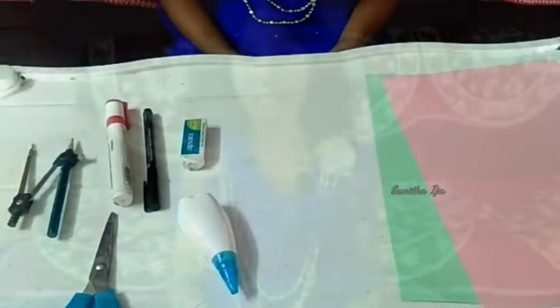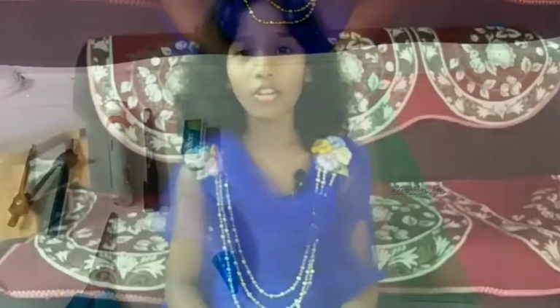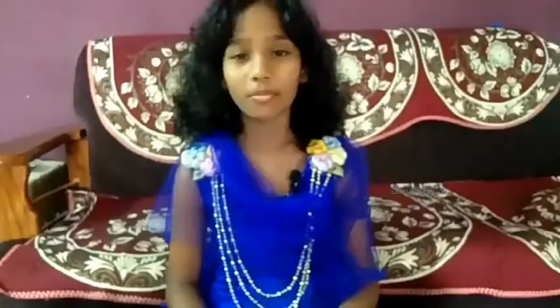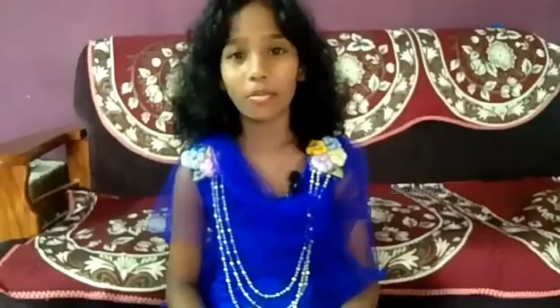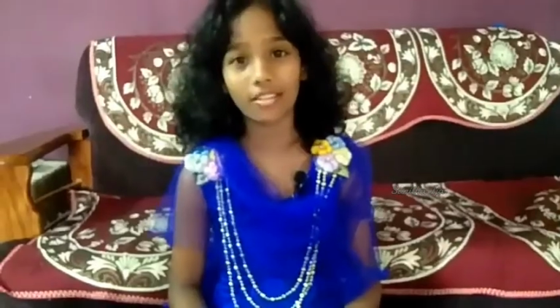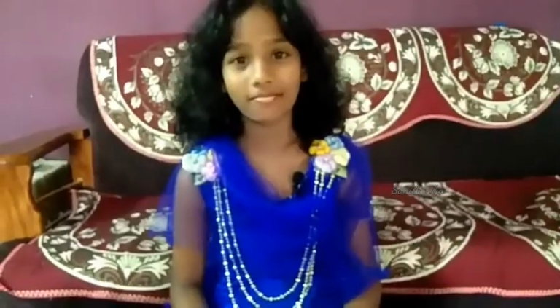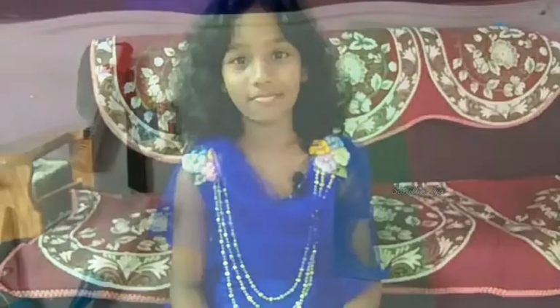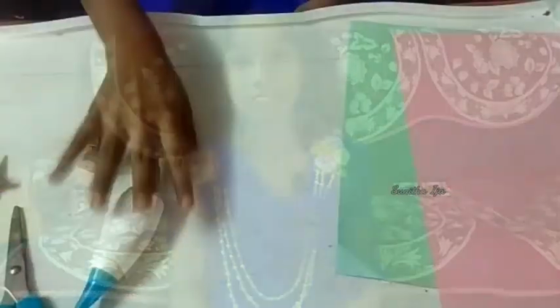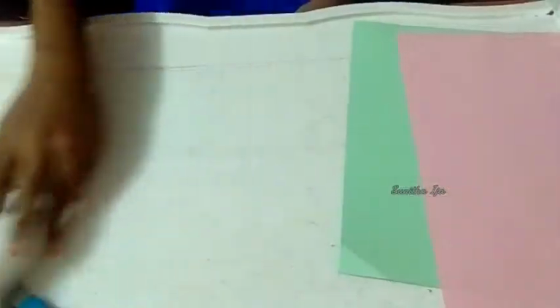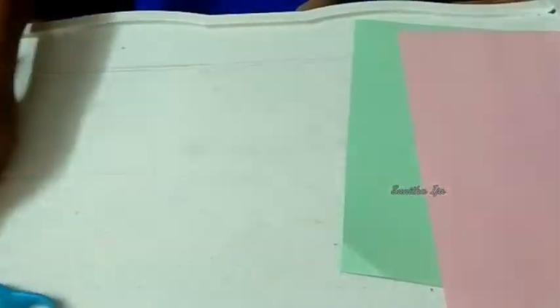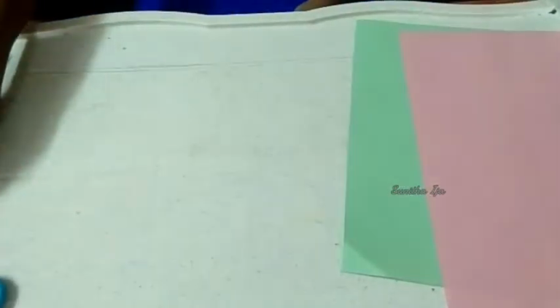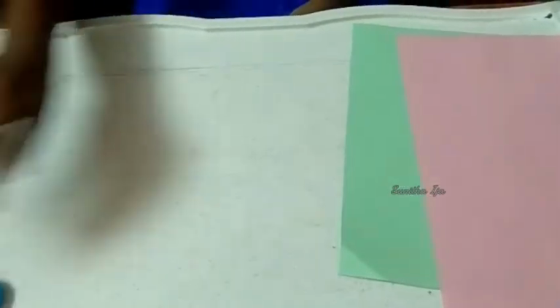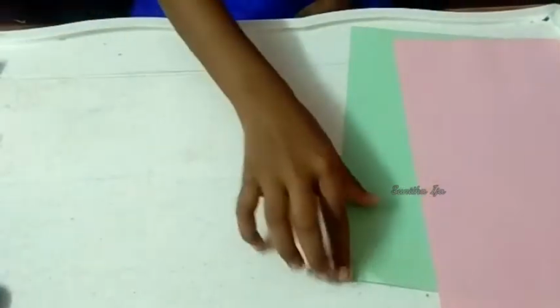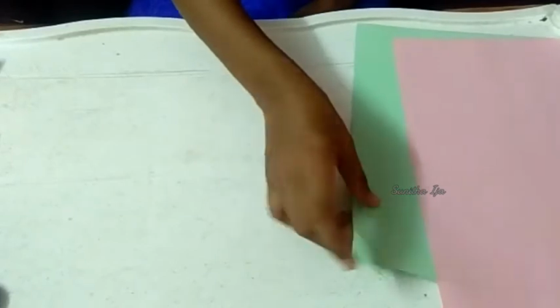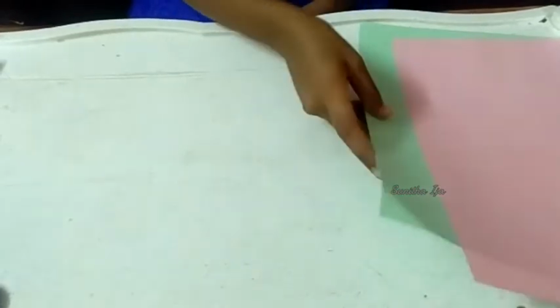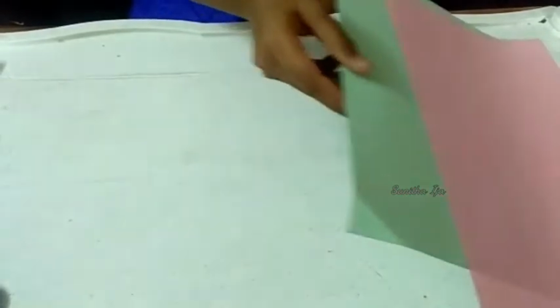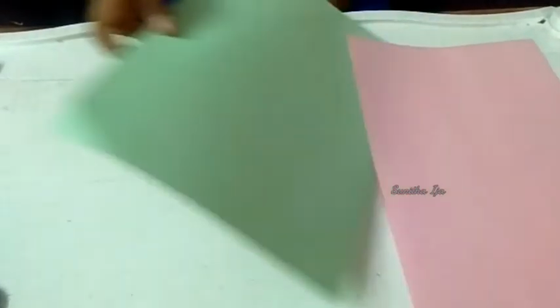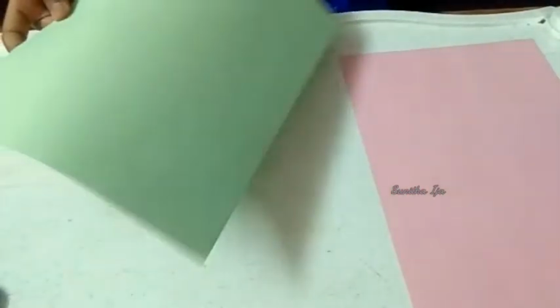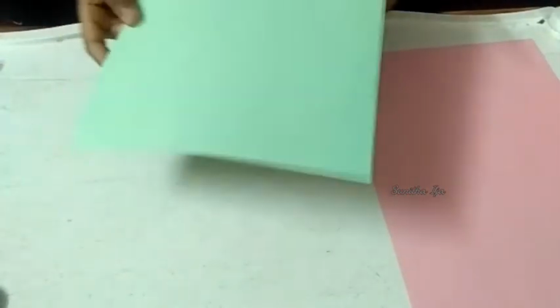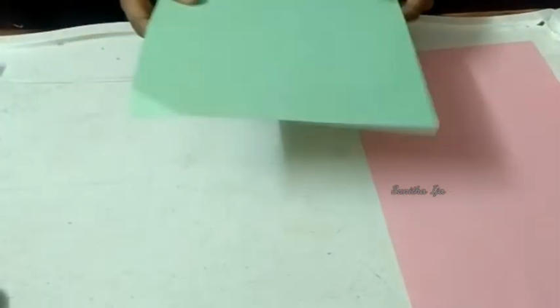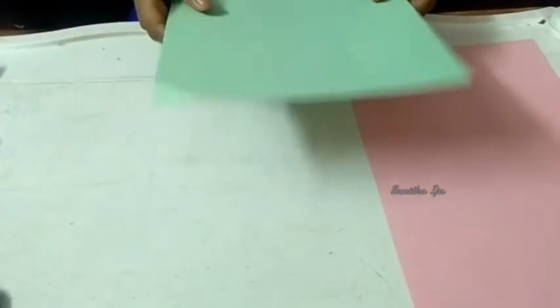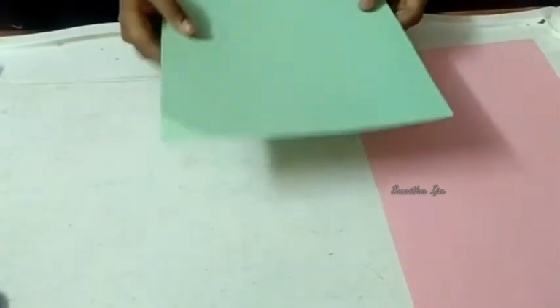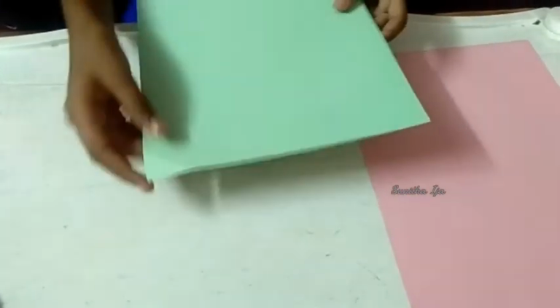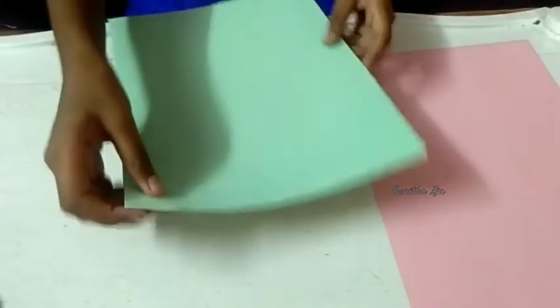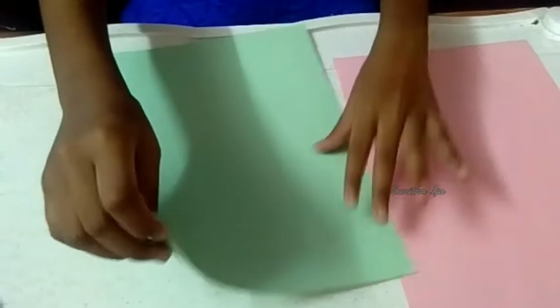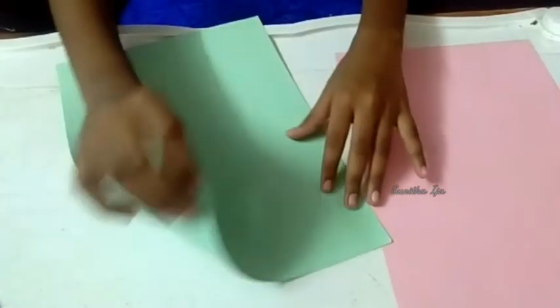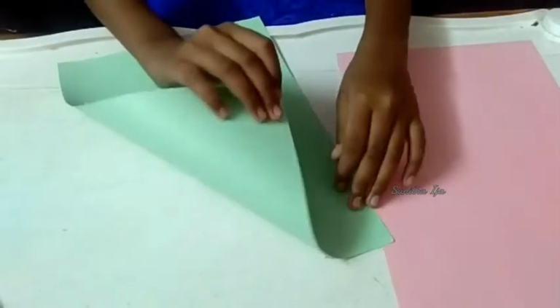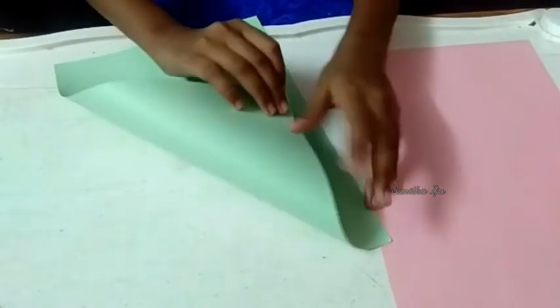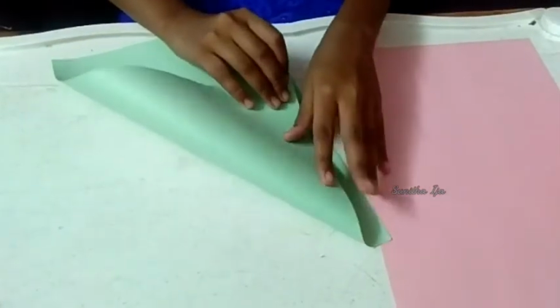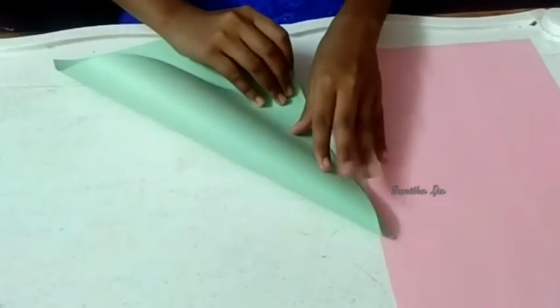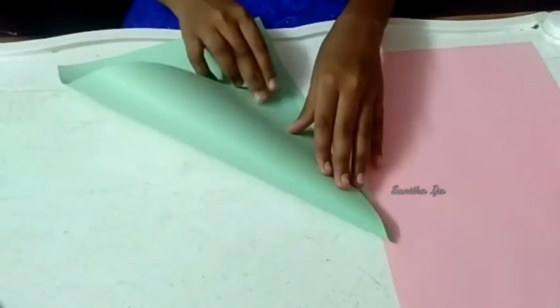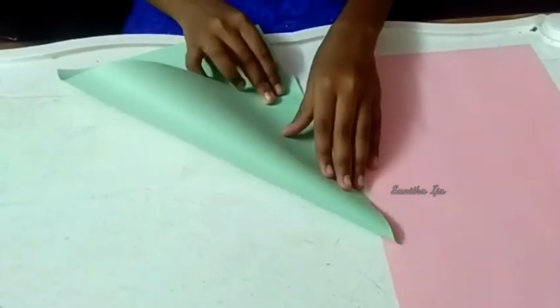Now let's make the bouquet. Now I will take a green color paper for the bouquet wrapper. Let's make sure this is 4 sides equal. Let's make sure this bouquet looks good.